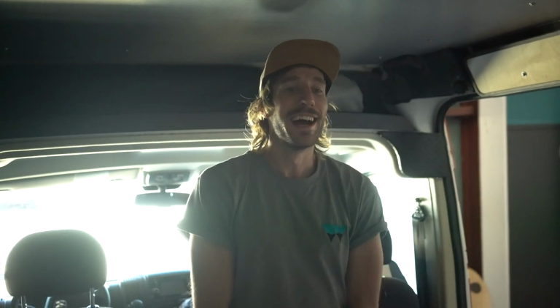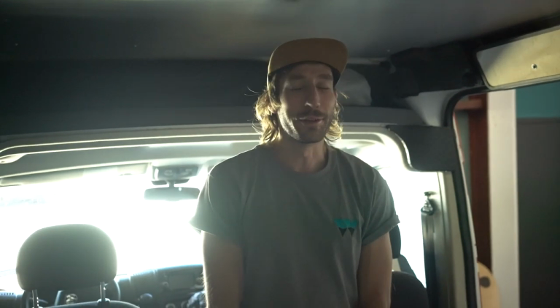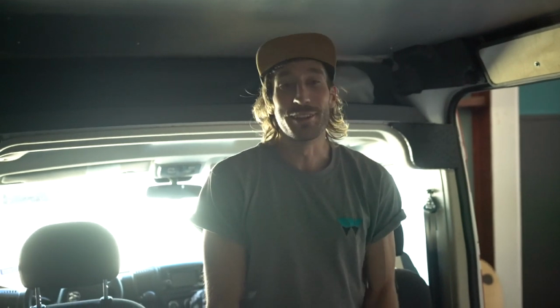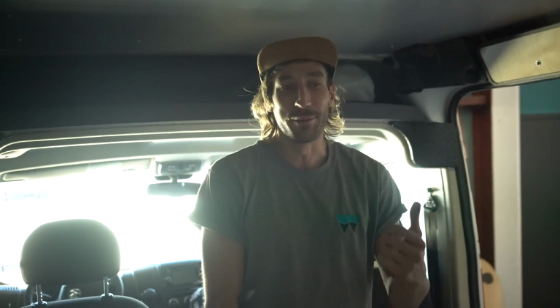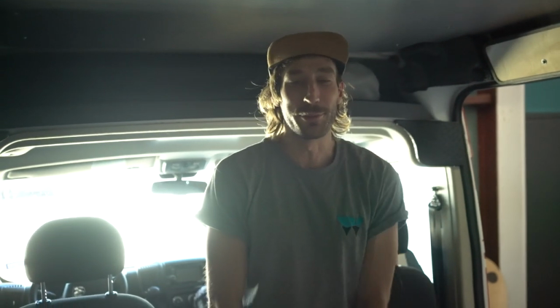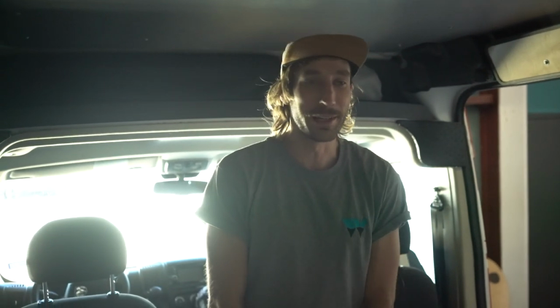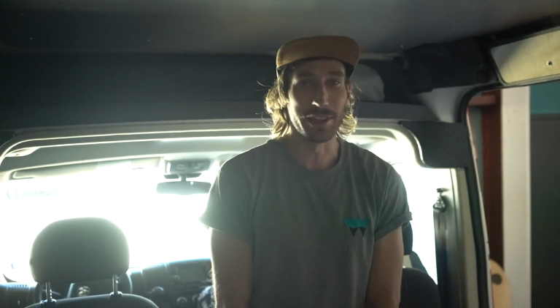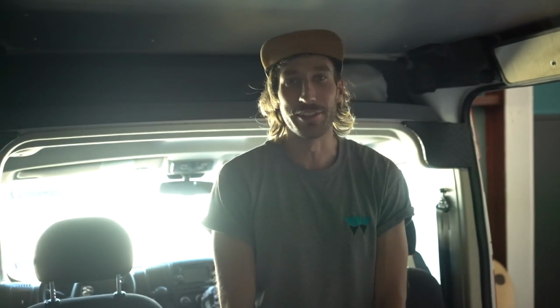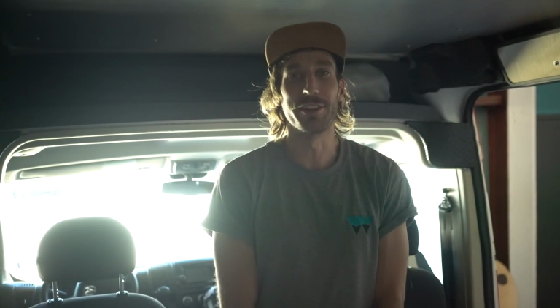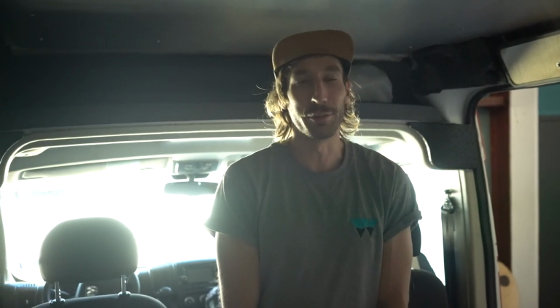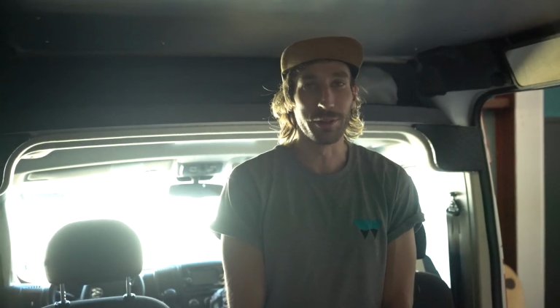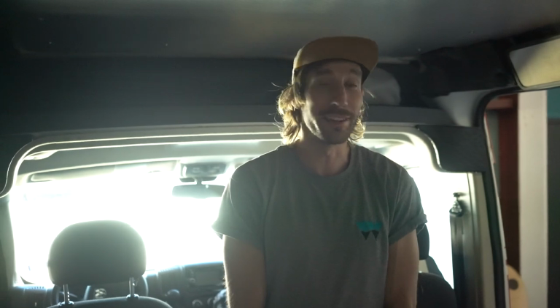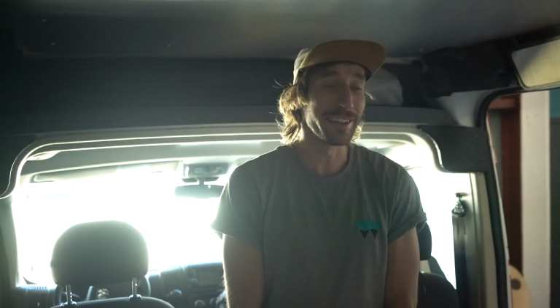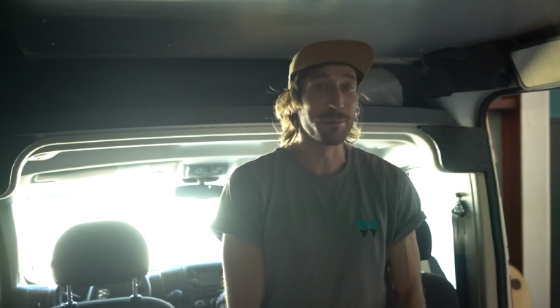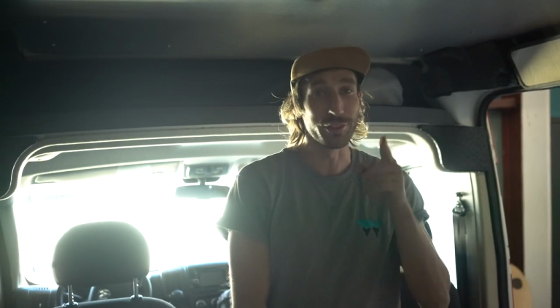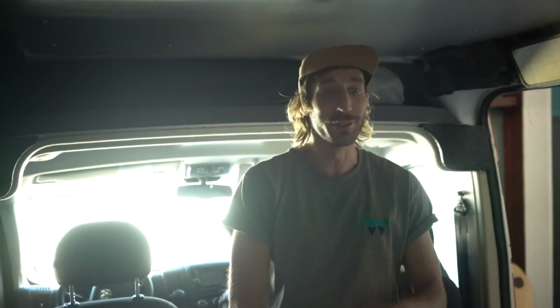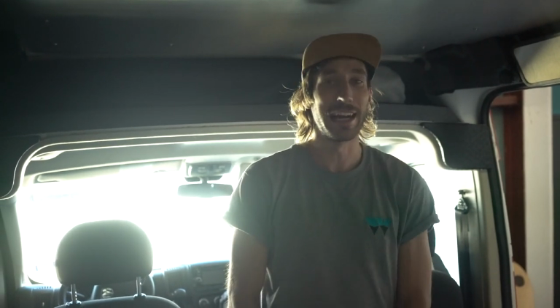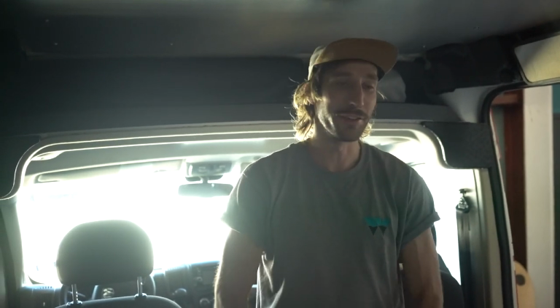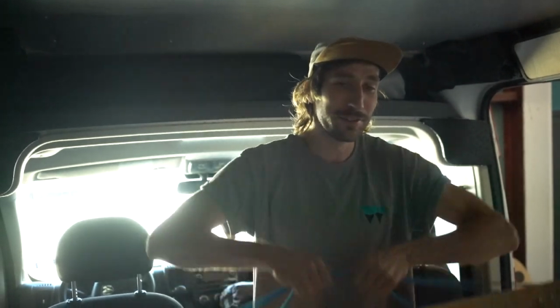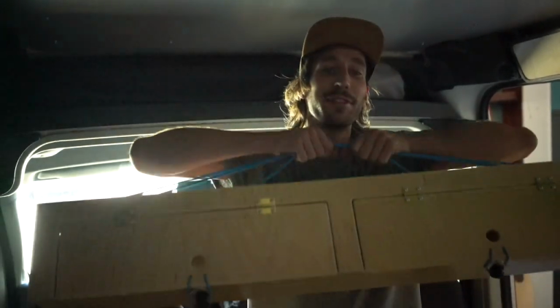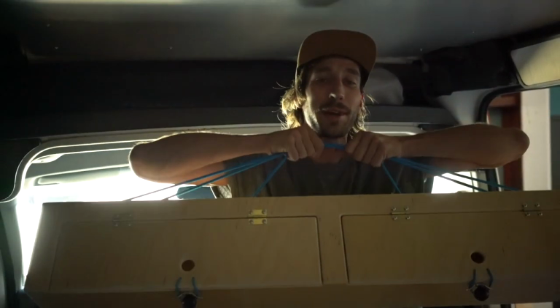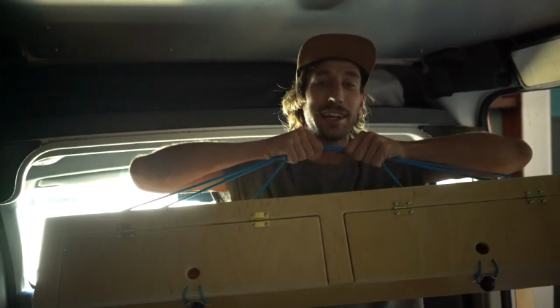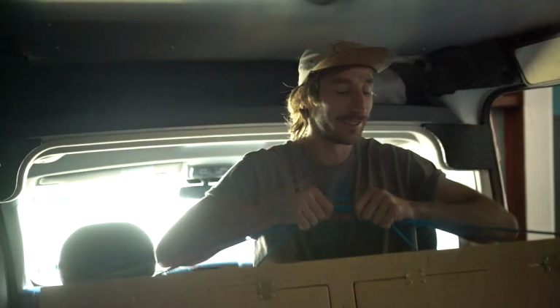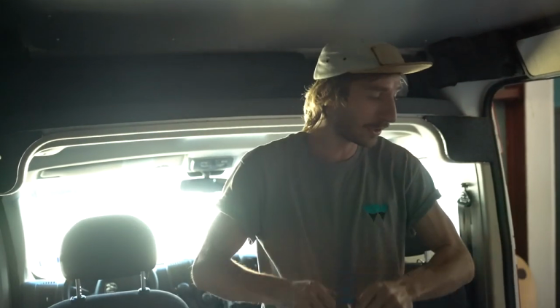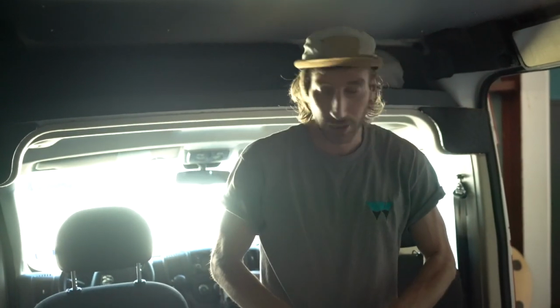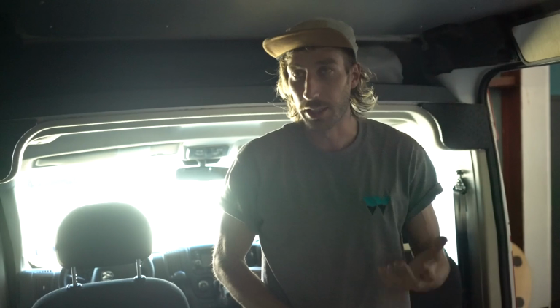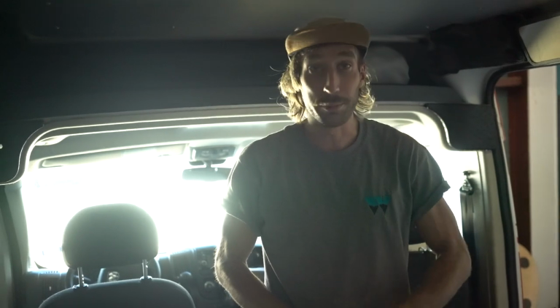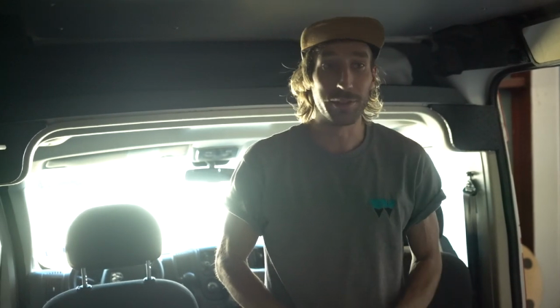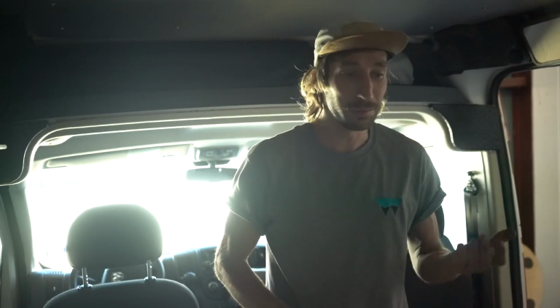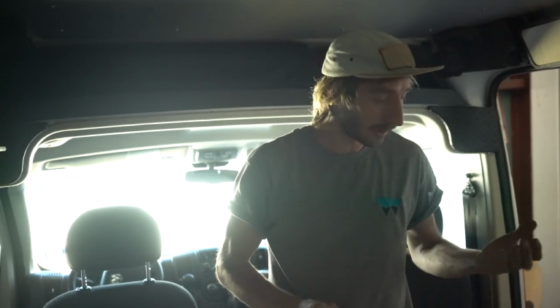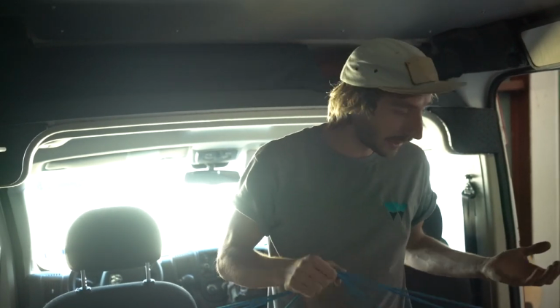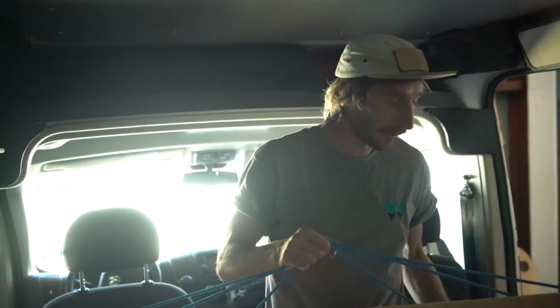Howdy everybody, my name is Chris Beck, I'm one of the lead installers here at Wayfair Vans, and today I'm going to show you how to install the spice rack. It's pretty simple — I only have to send you this box.